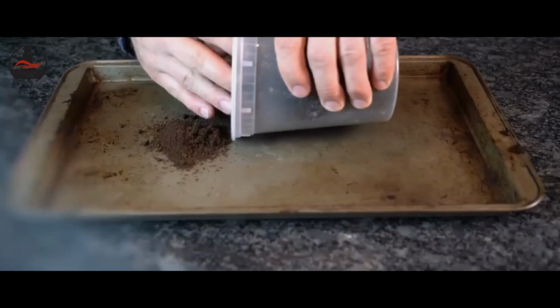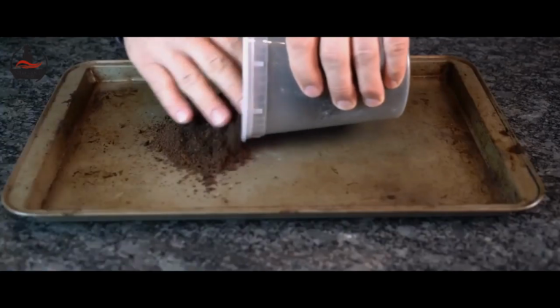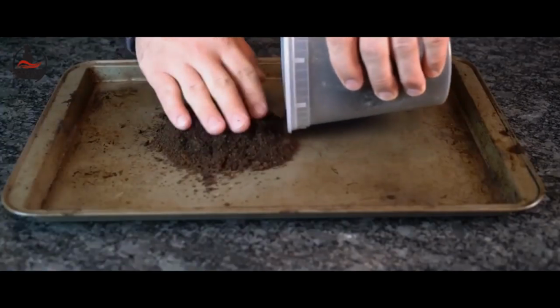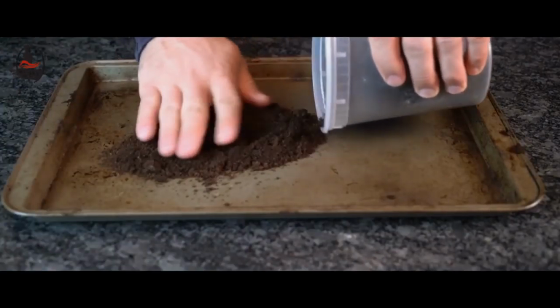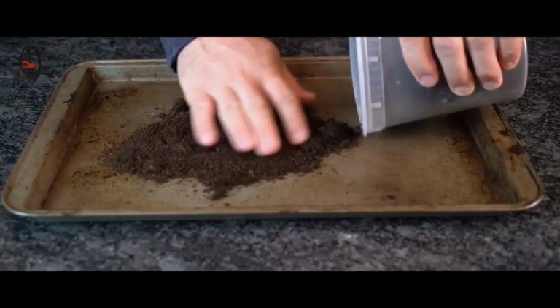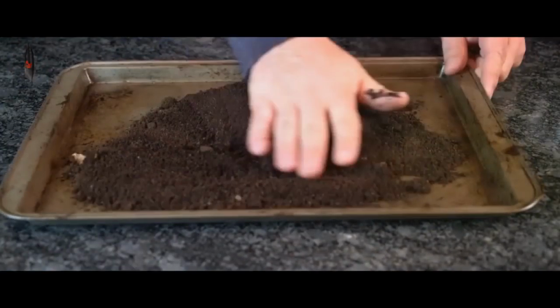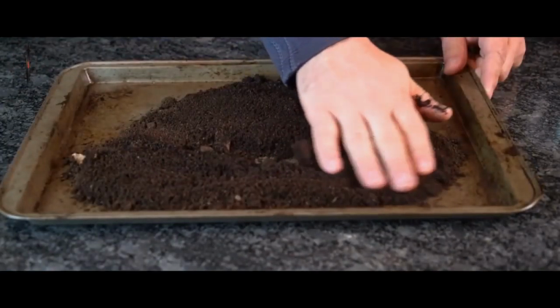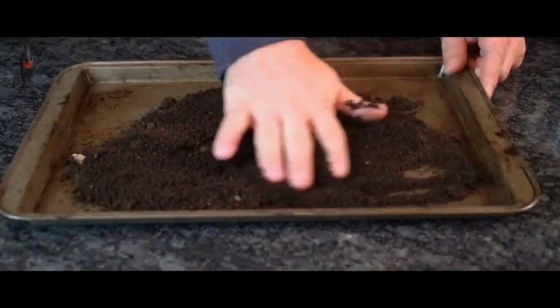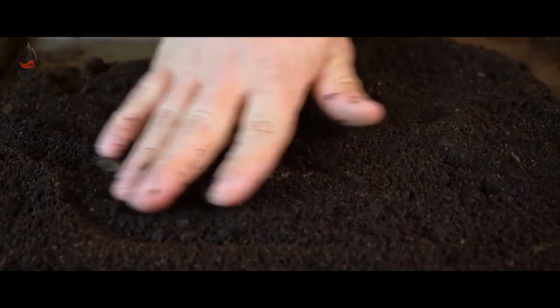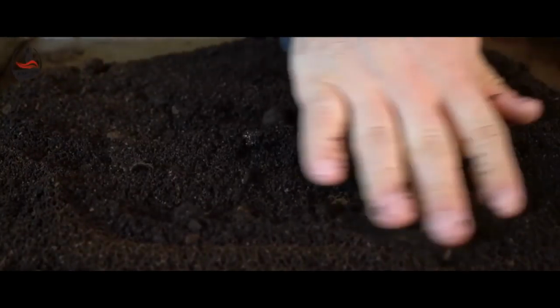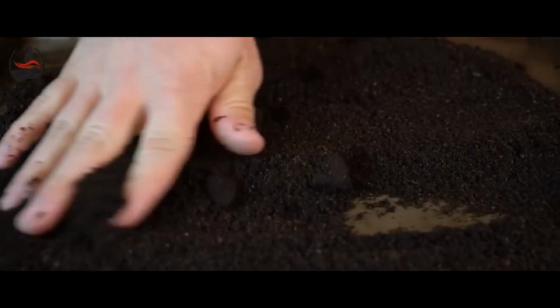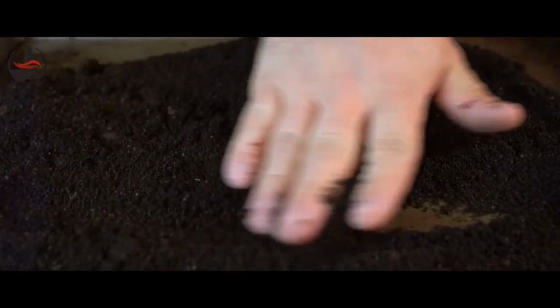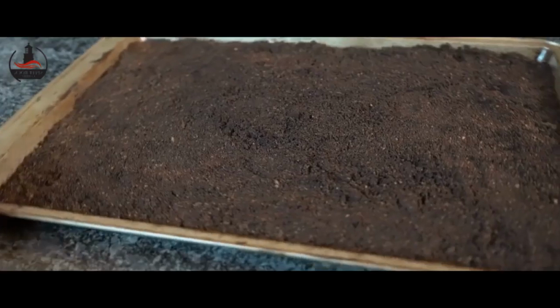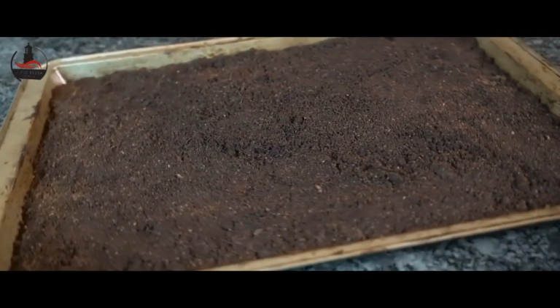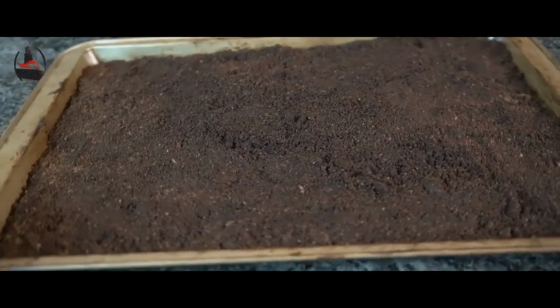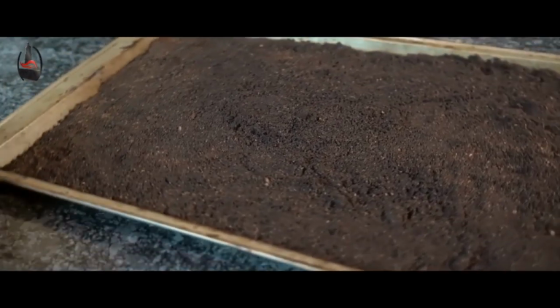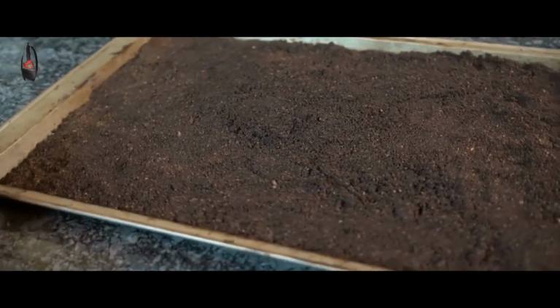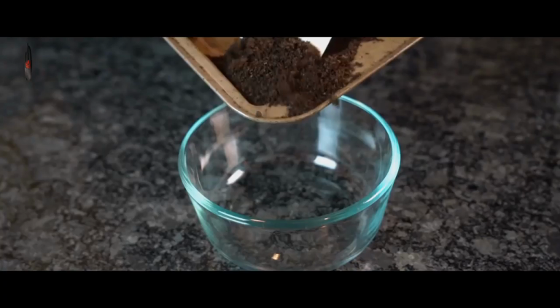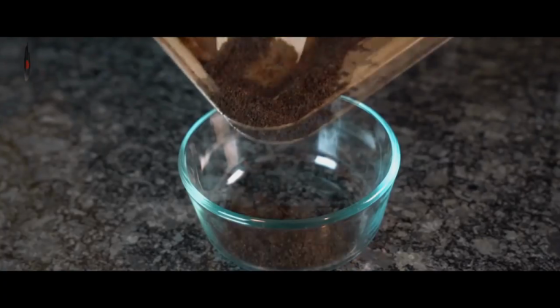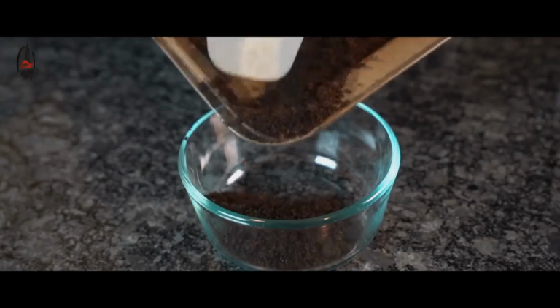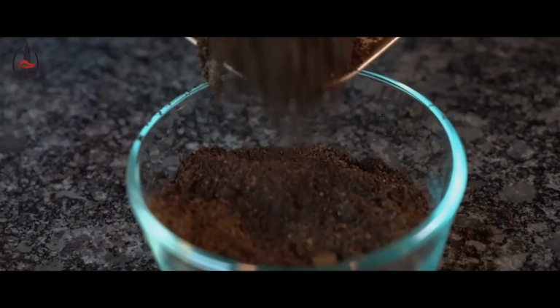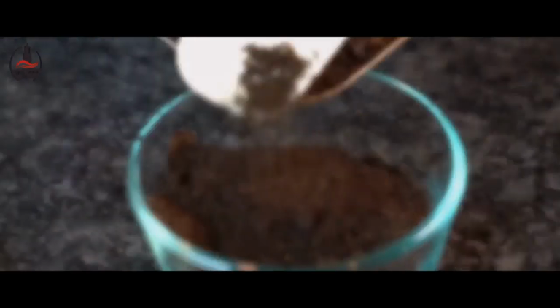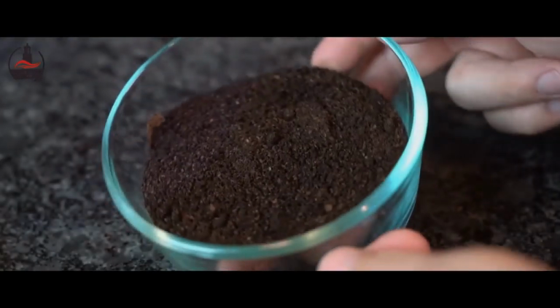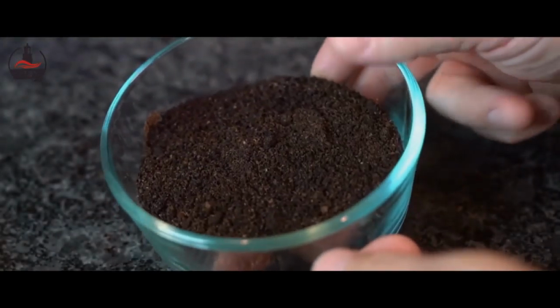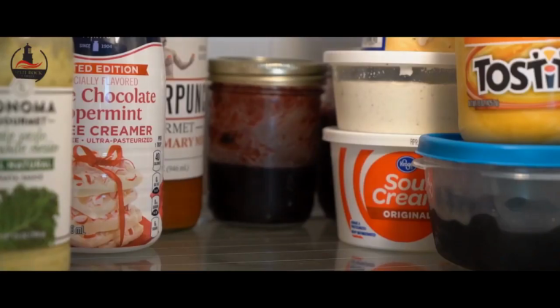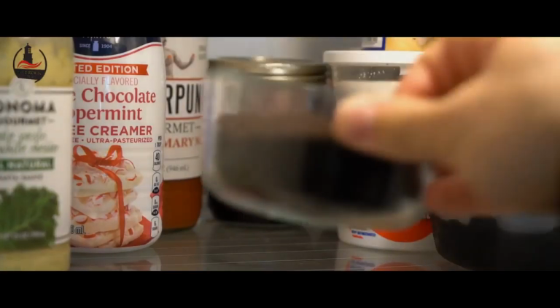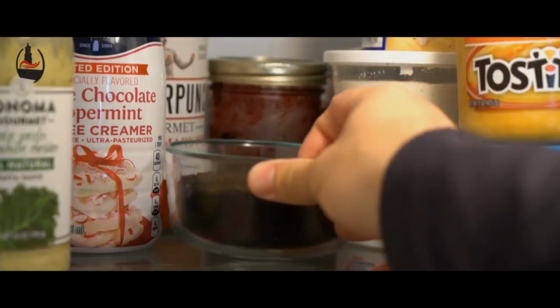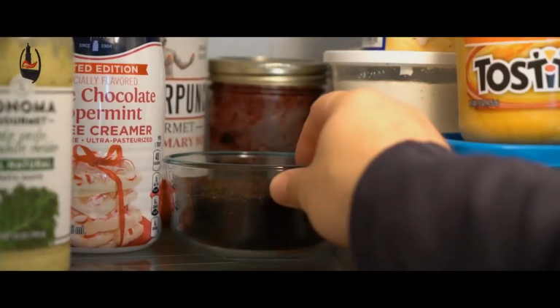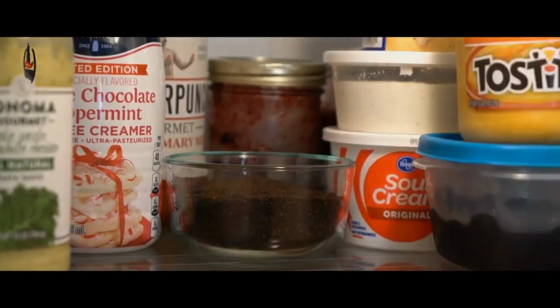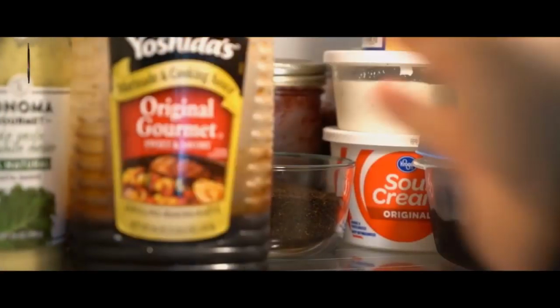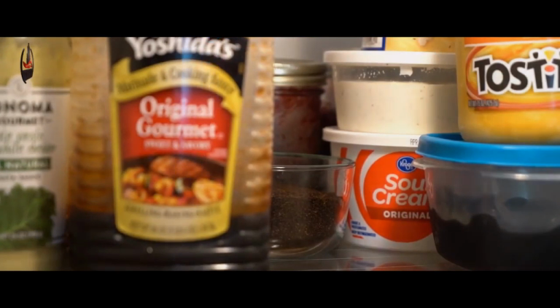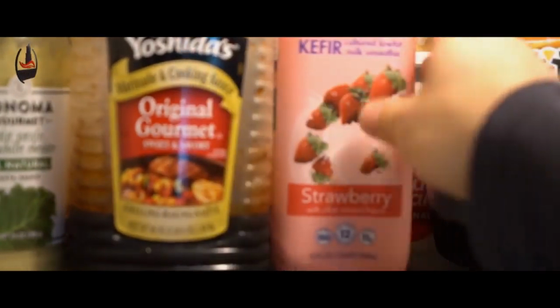If you spread out coffee grounds on a baking sheet and allow them to dry, they can actually be used much like baking soda is for absorbing food odors in the refrigerator. Just load up a small open container with old grounds and place it in the back of the fridge for several weeks while you accumulate more grounds.